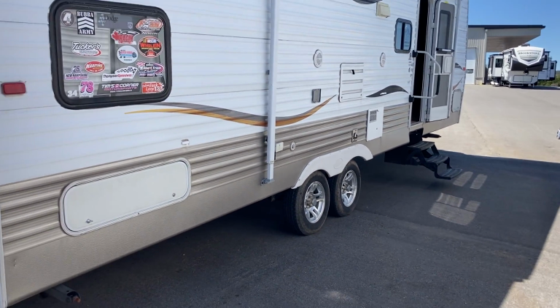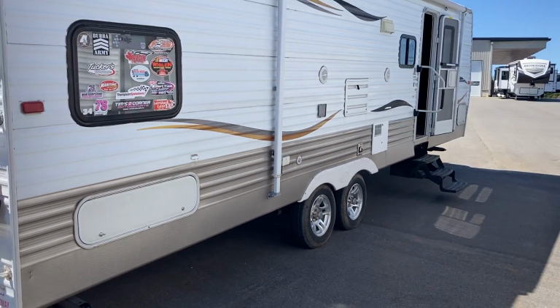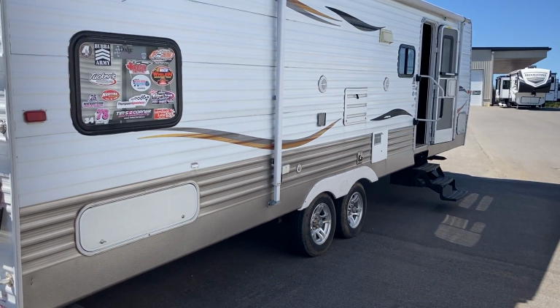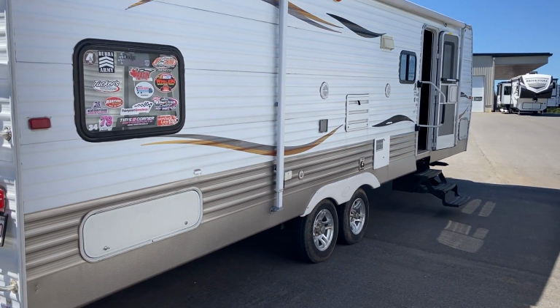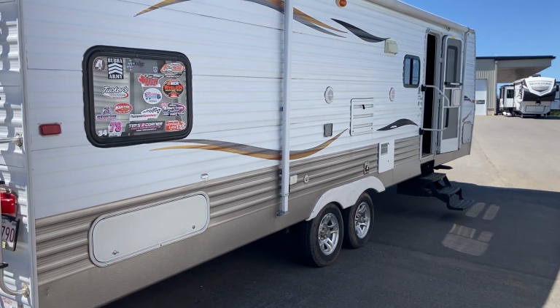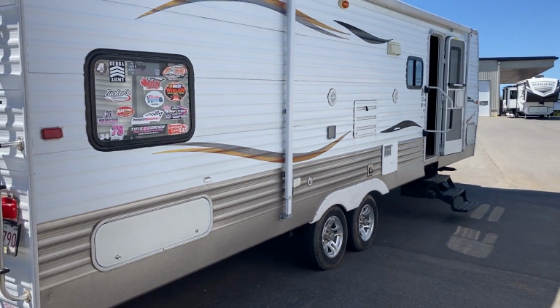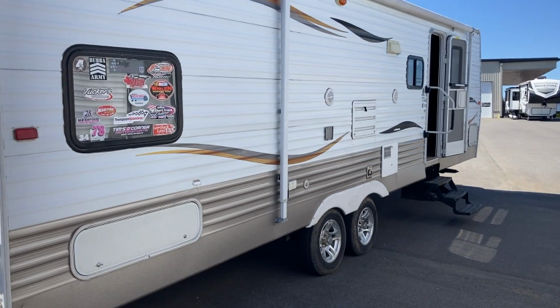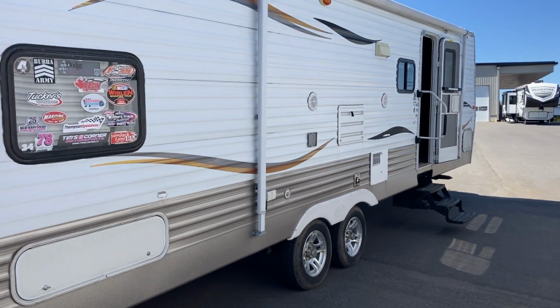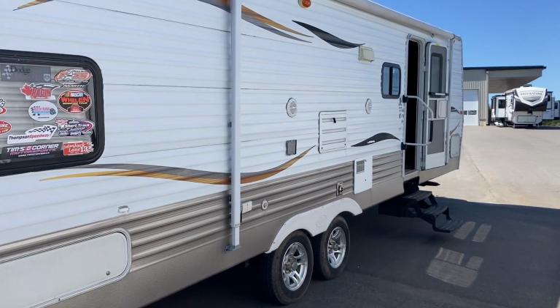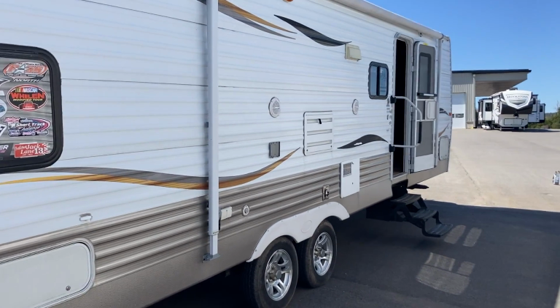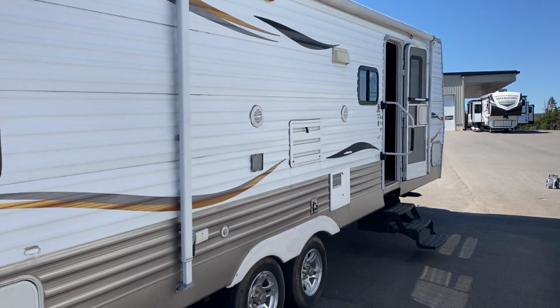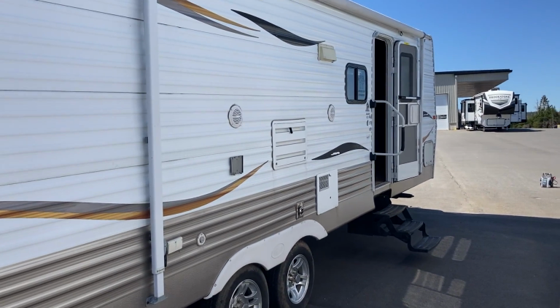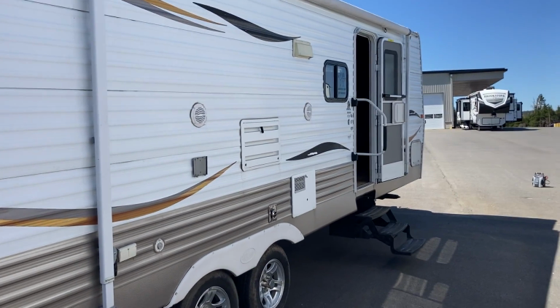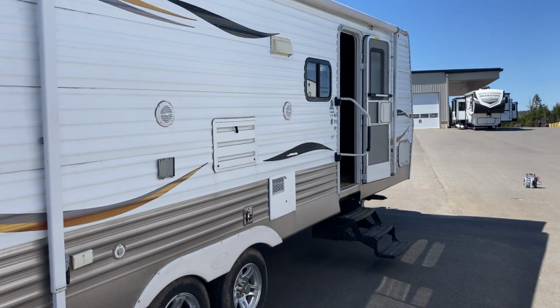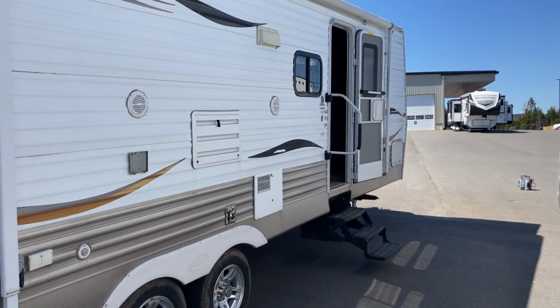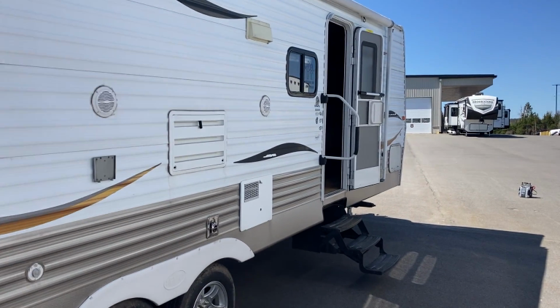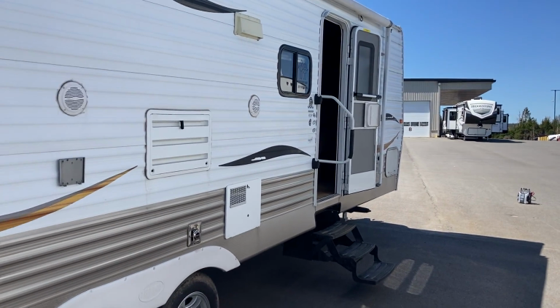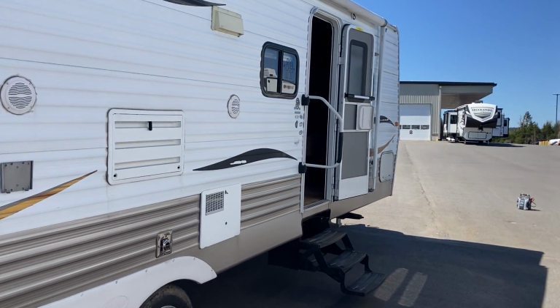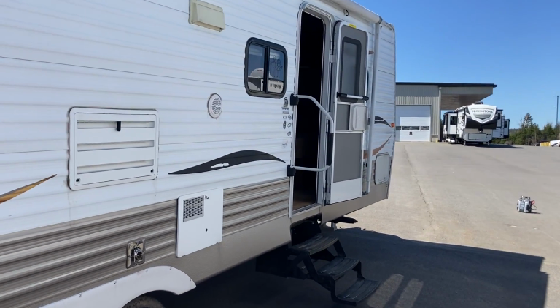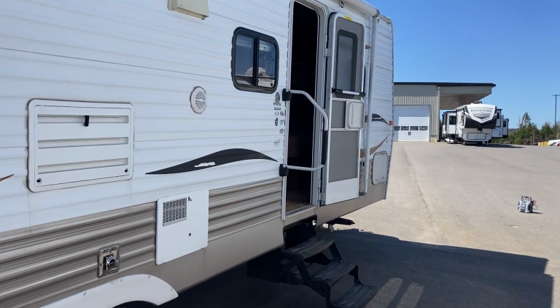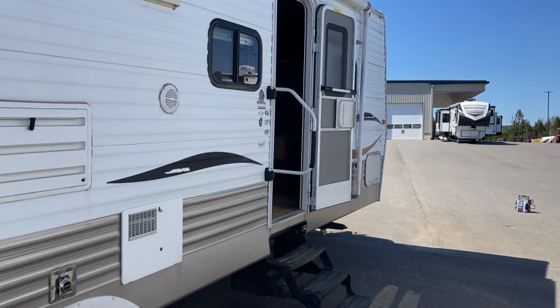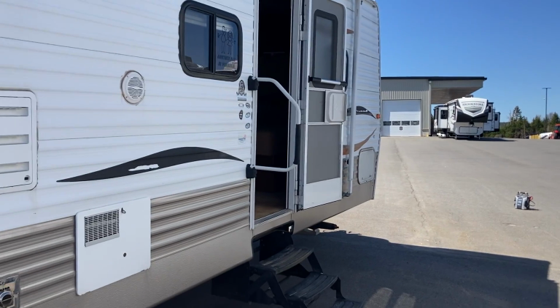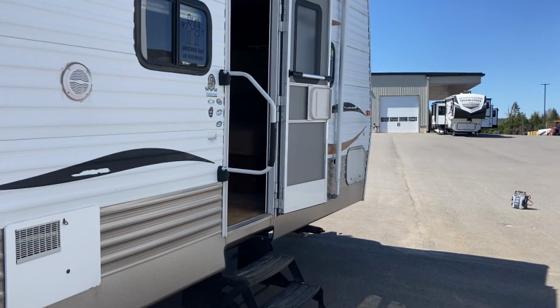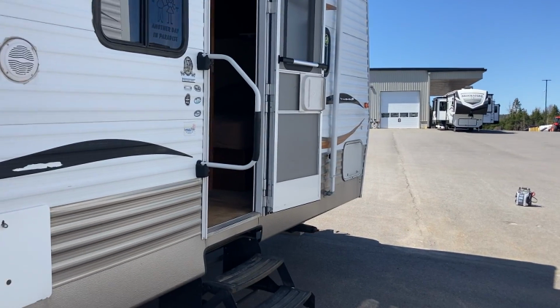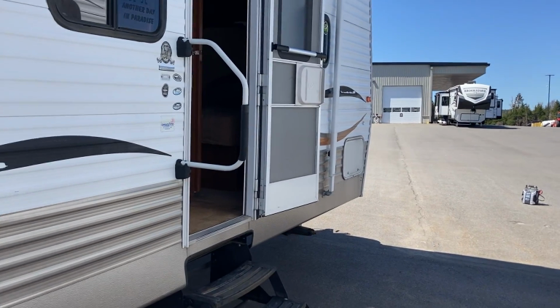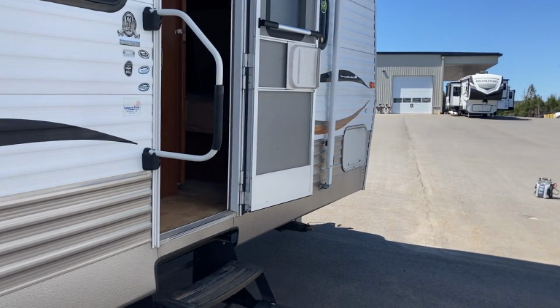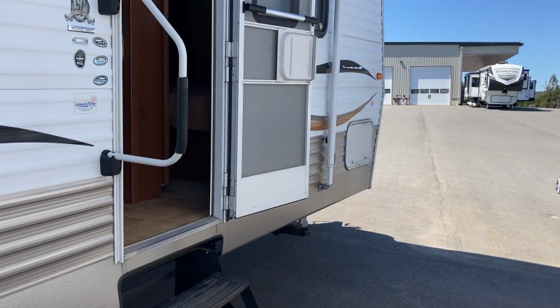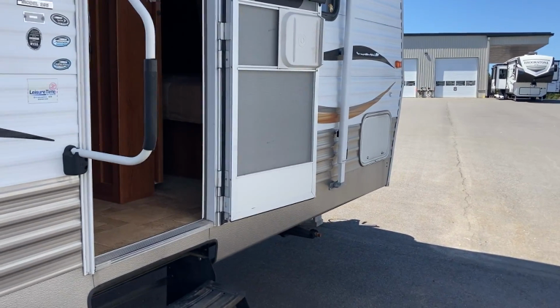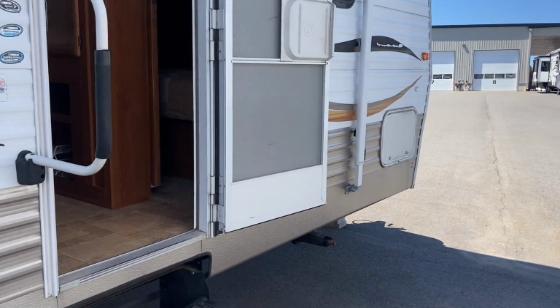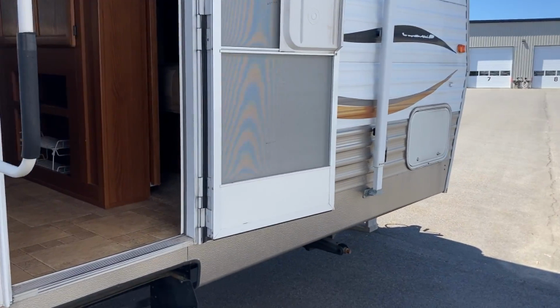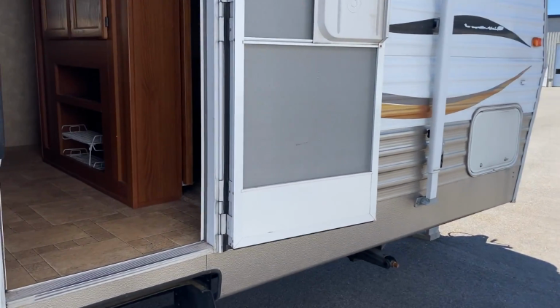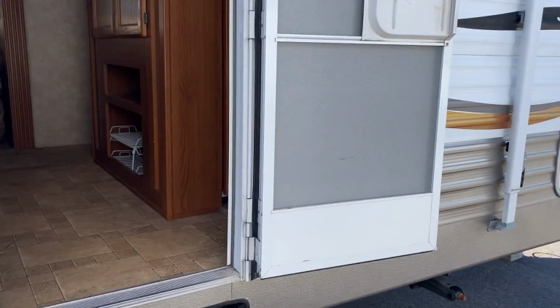So here today we are looking at a 2010 Layton Model 295. It's a bunkhouse trailer that just came to us. This video is being filmed as traded — we just got it back to the lot, but it's in great shape, and we were really excited about it, so we wanted to give you a quick look.